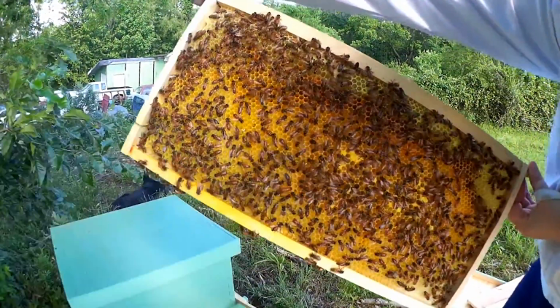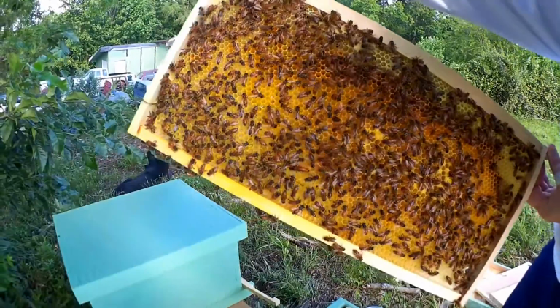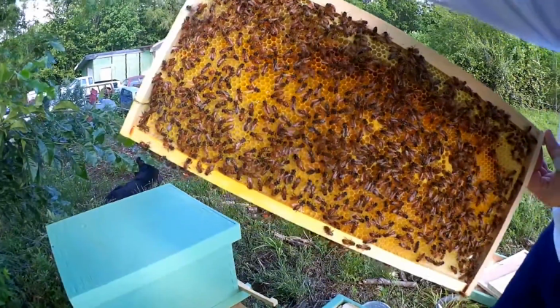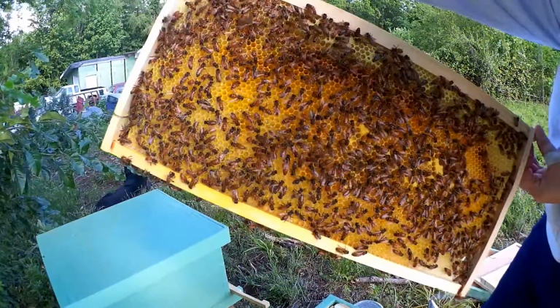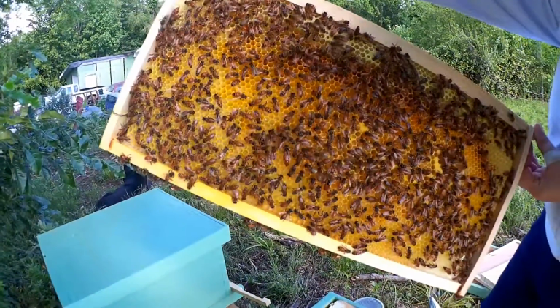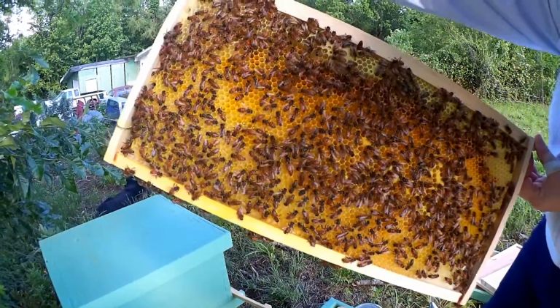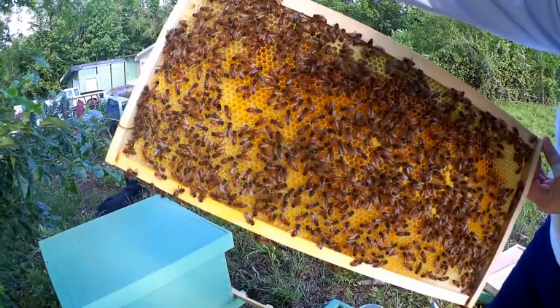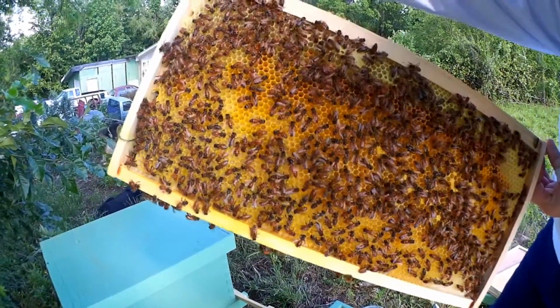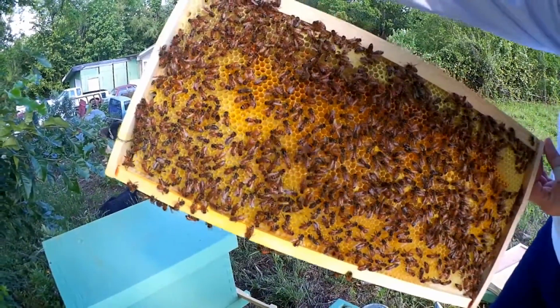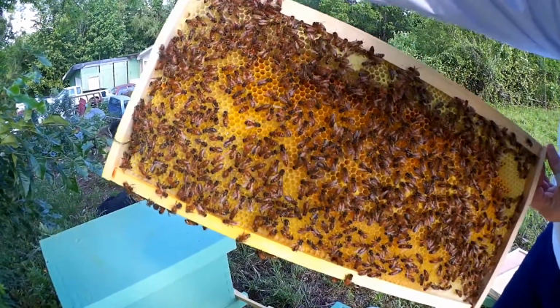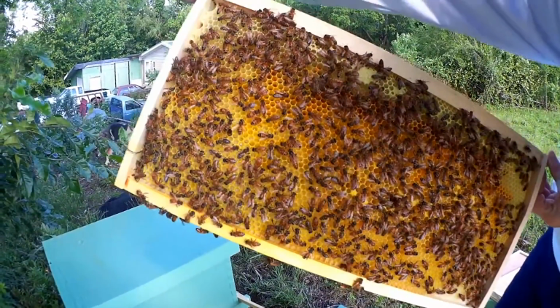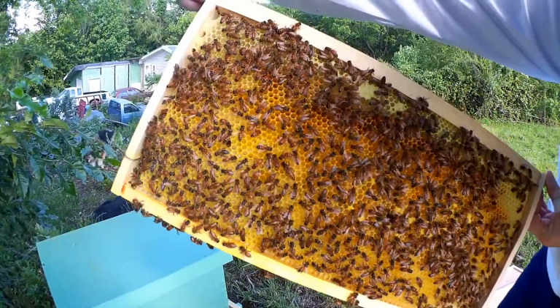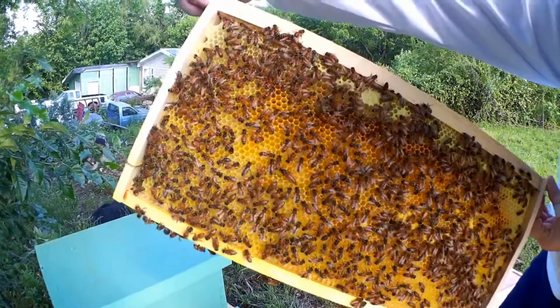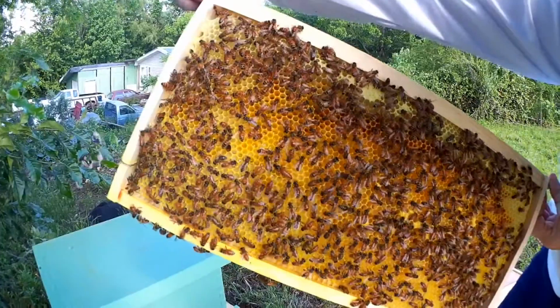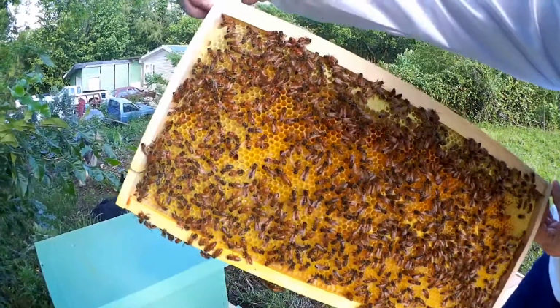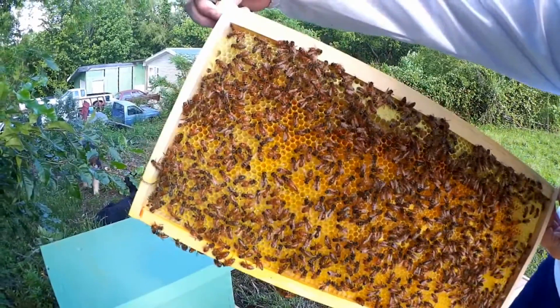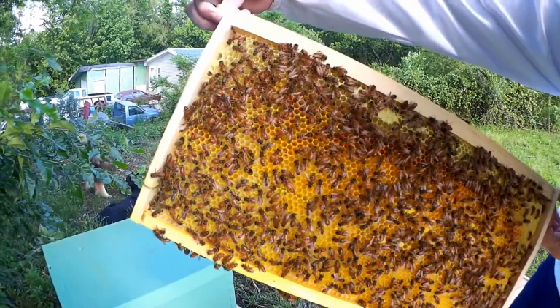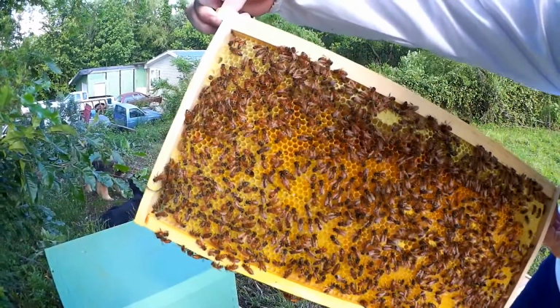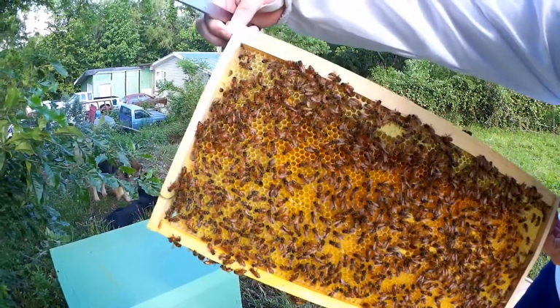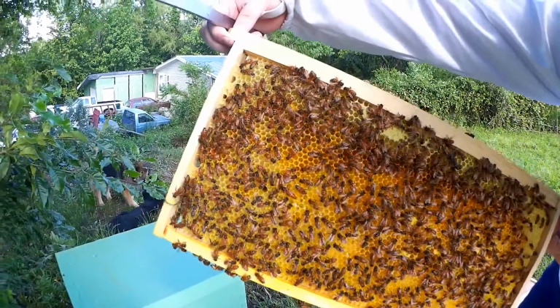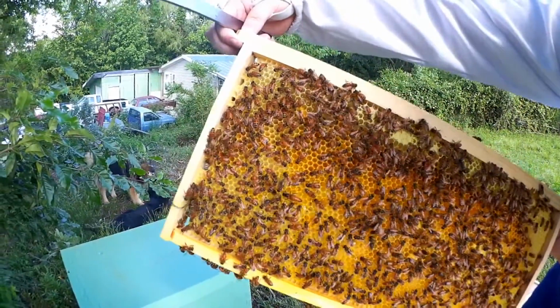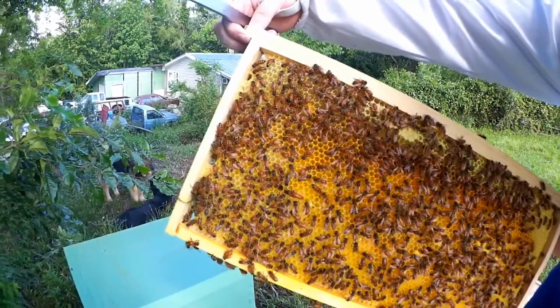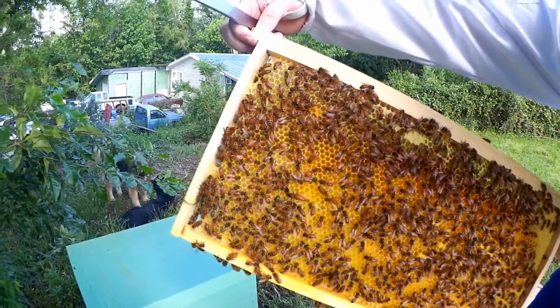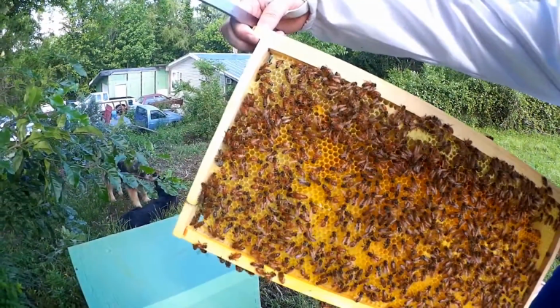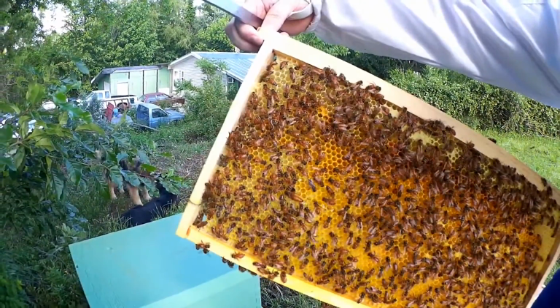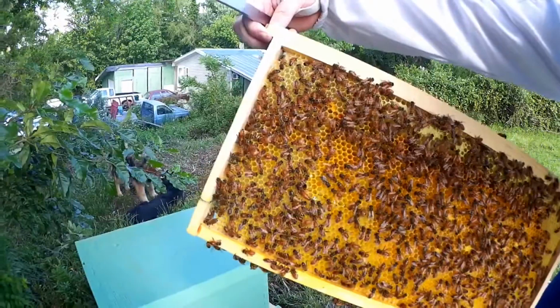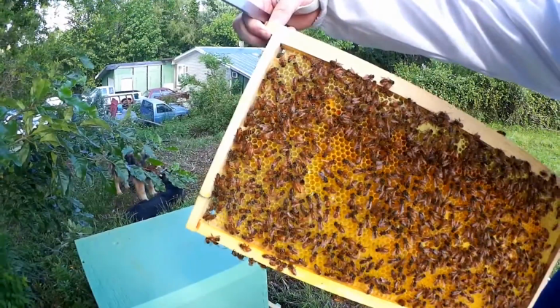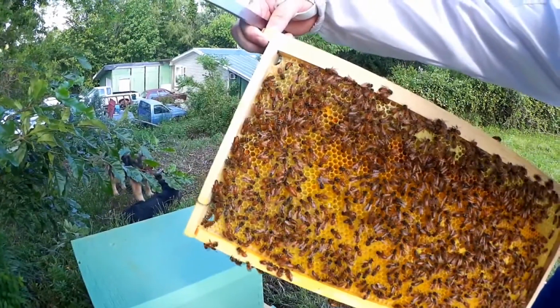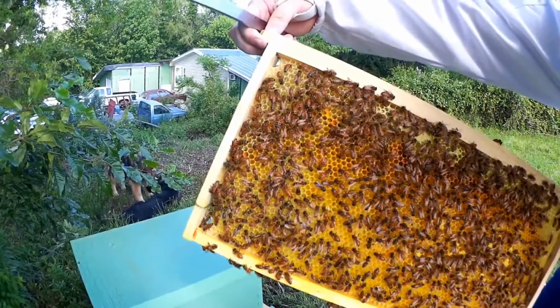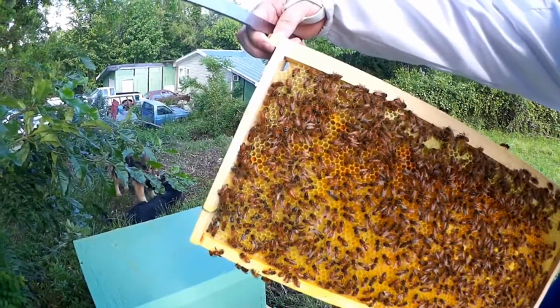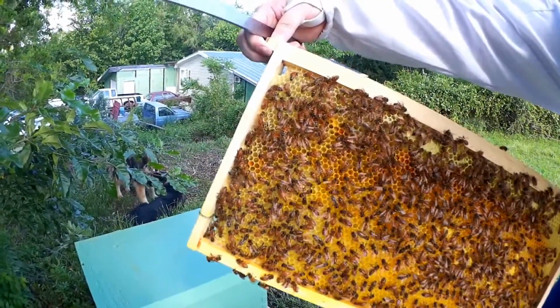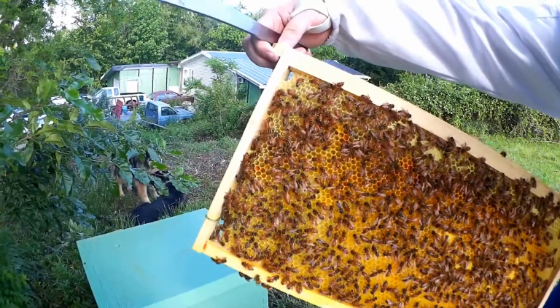There's the queen. You can see she has quite a bit larger abdomen. She usually has — they'll disperse, but if she stops, a bunch of bees will crowd around her just to make sure she has everything she needs because they bring her everything.